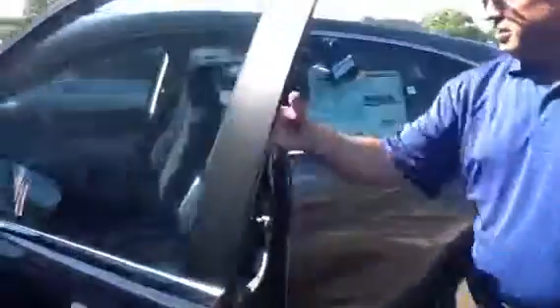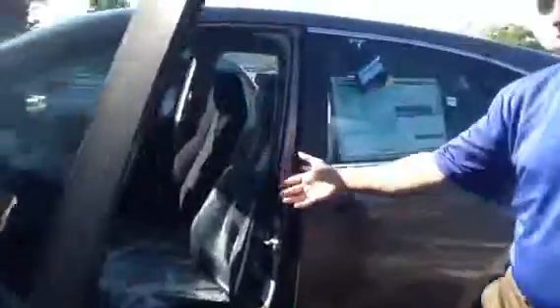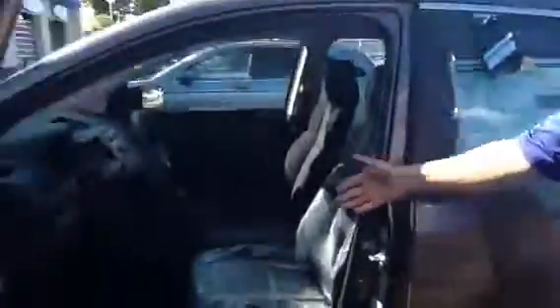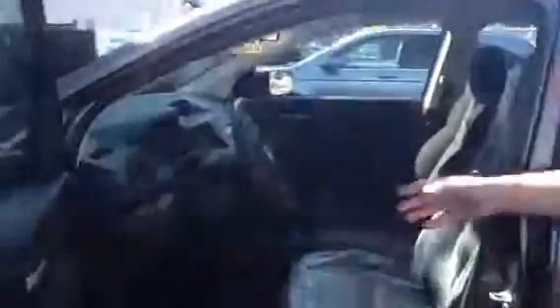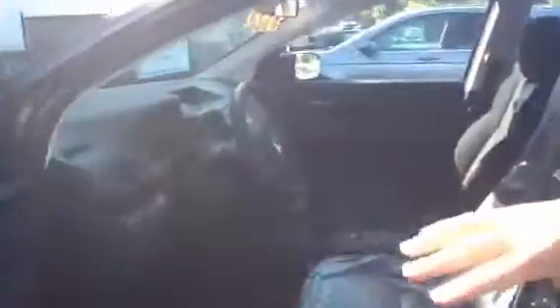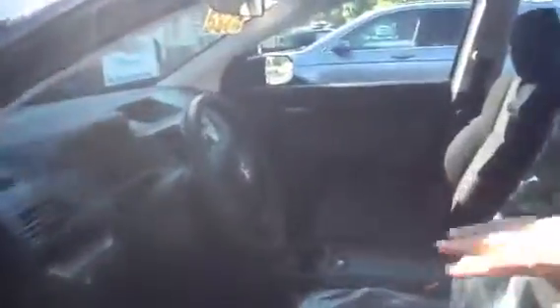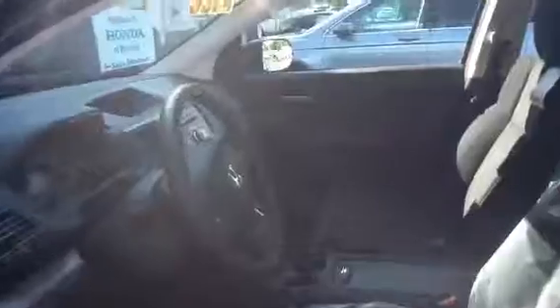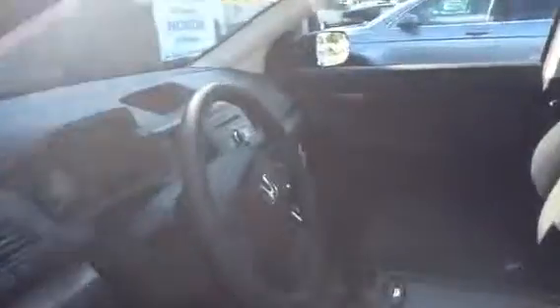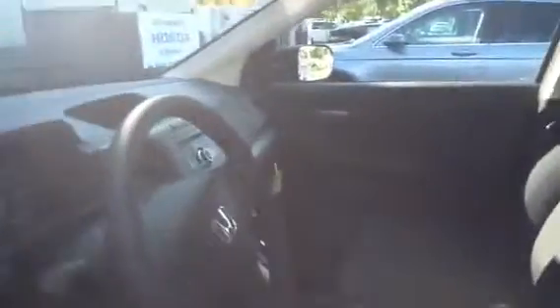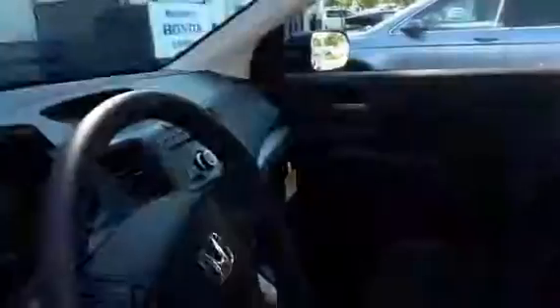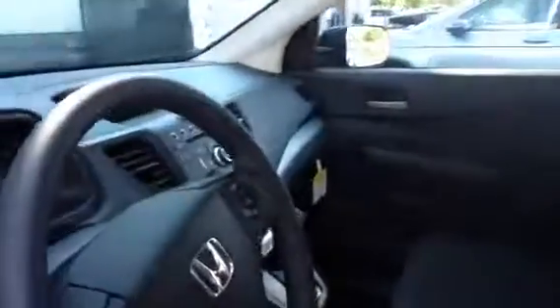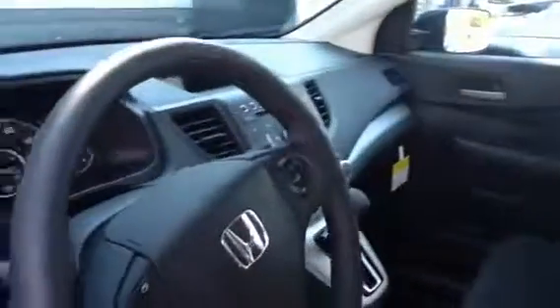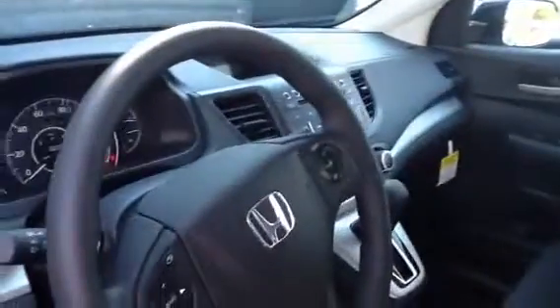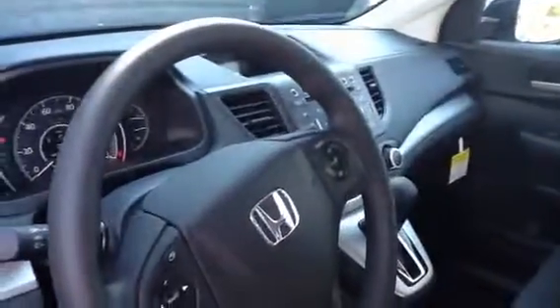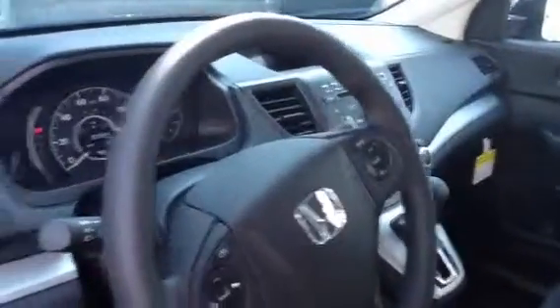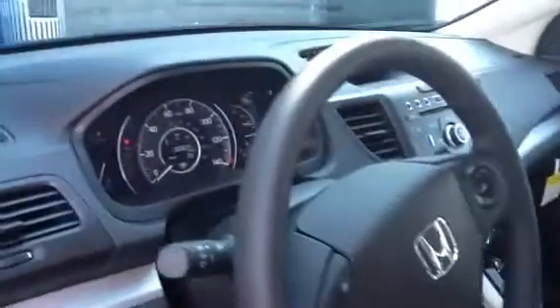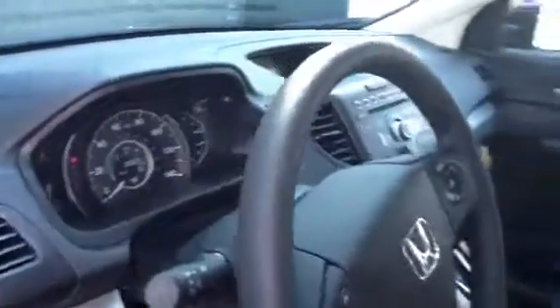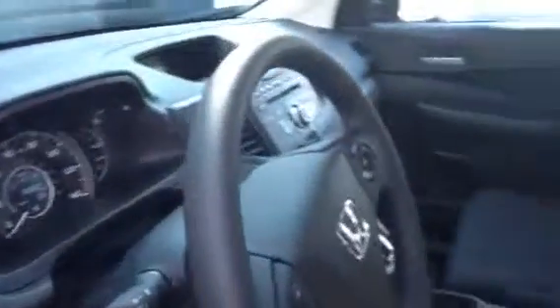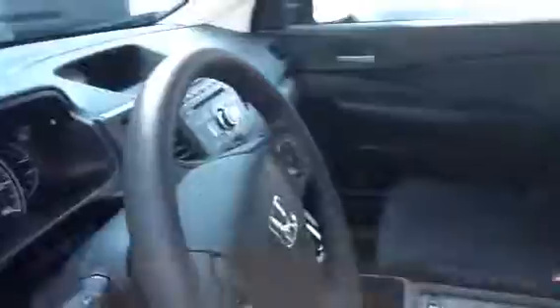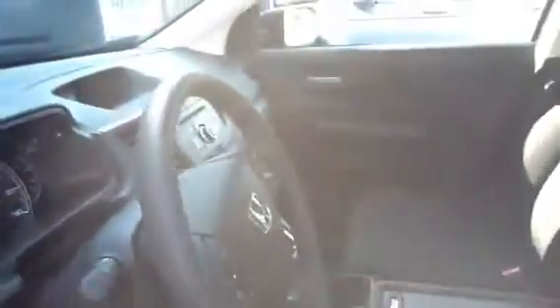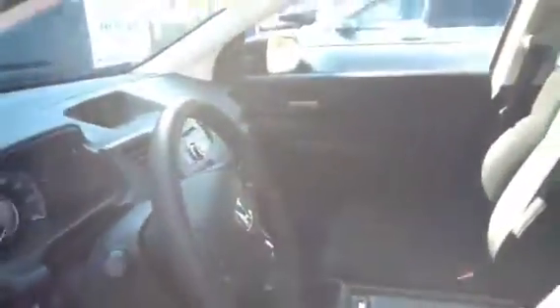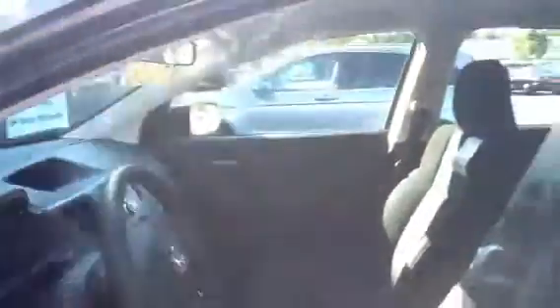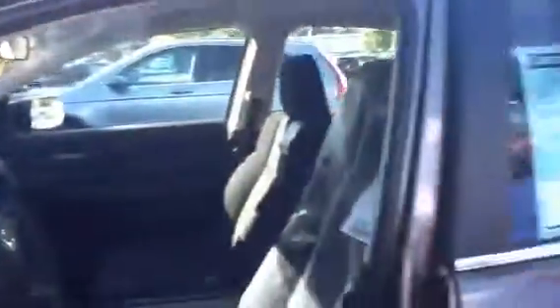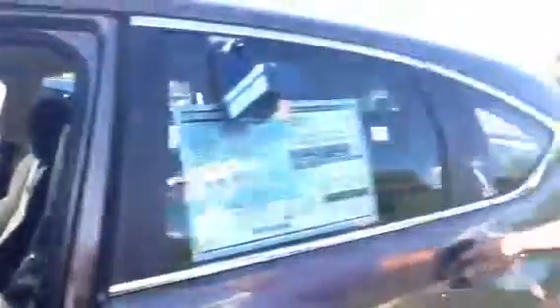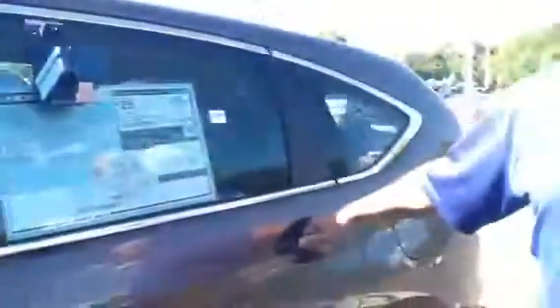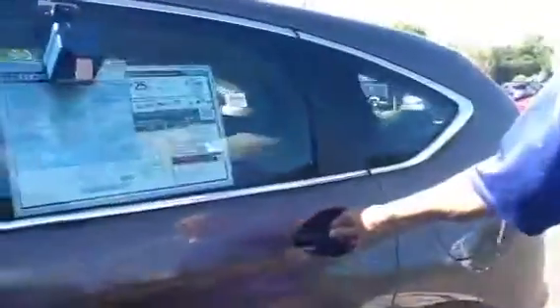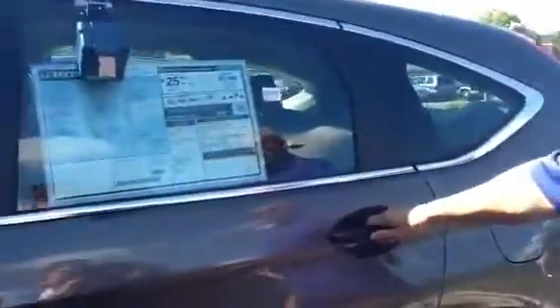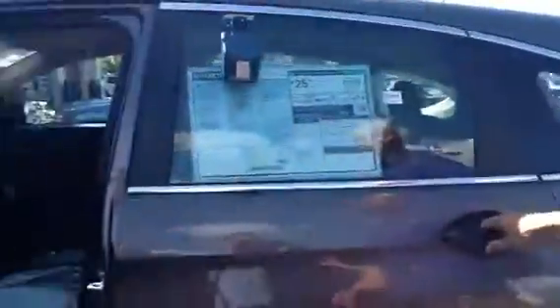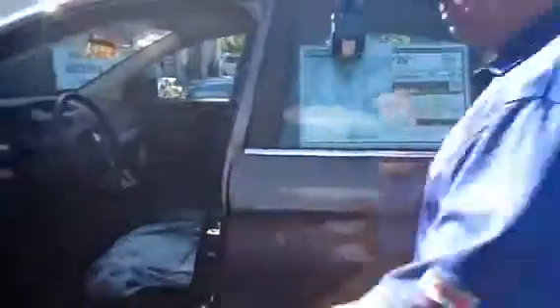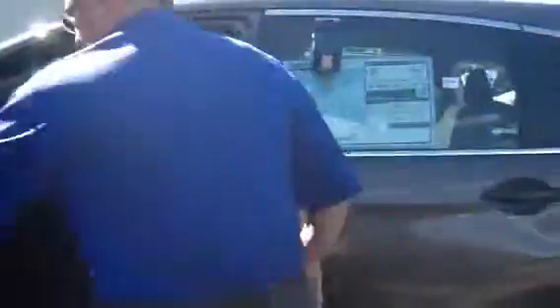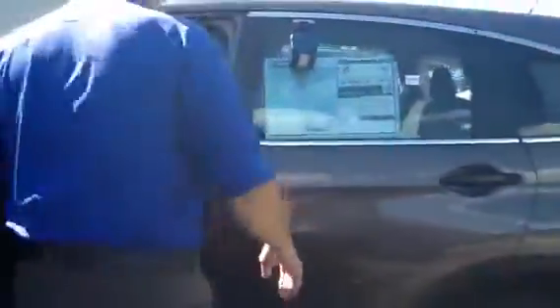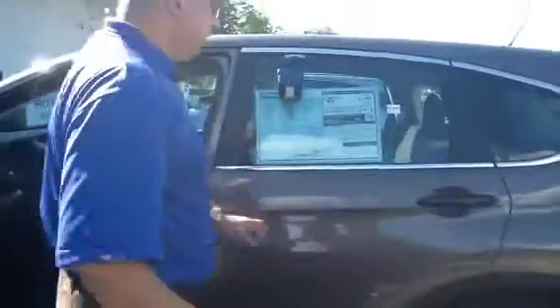Interior-wise, it's a fully loaded car — power windows, power doors, air conditioning, cruise control. Basically, it has the same engine as the upper models.